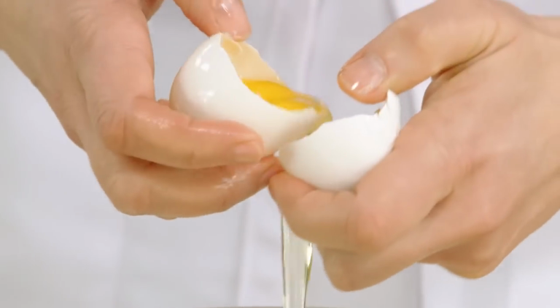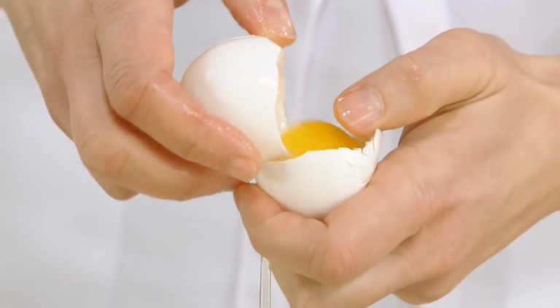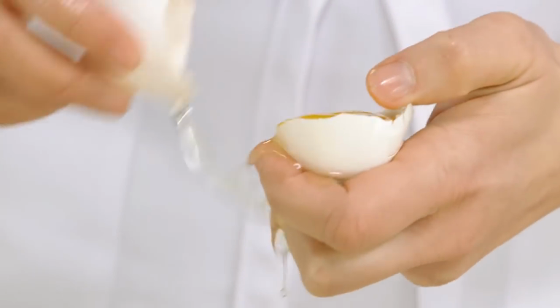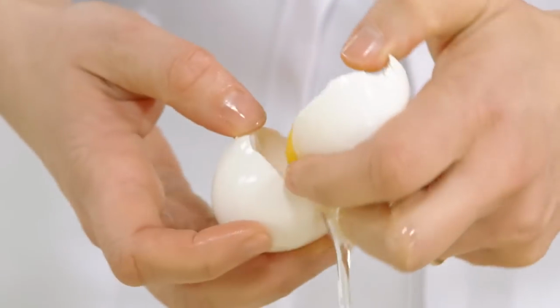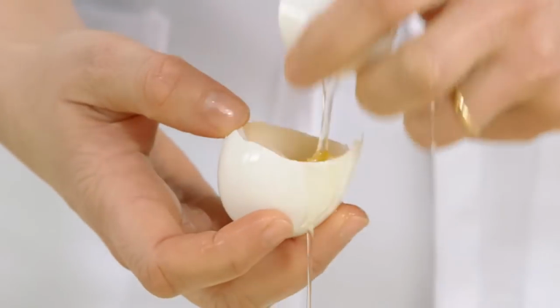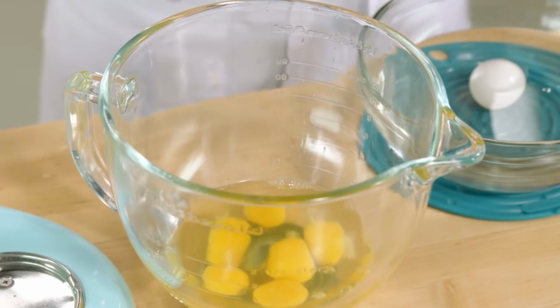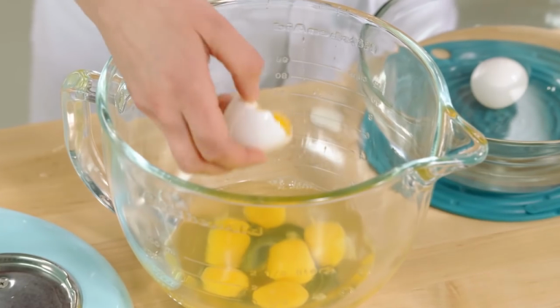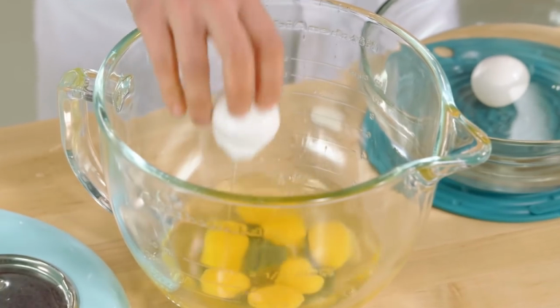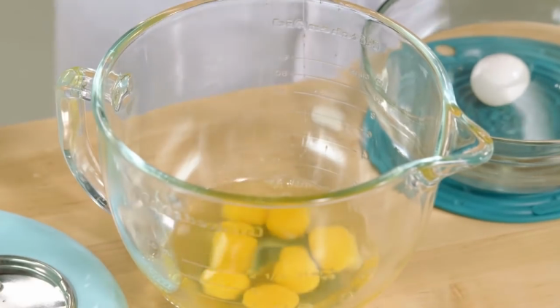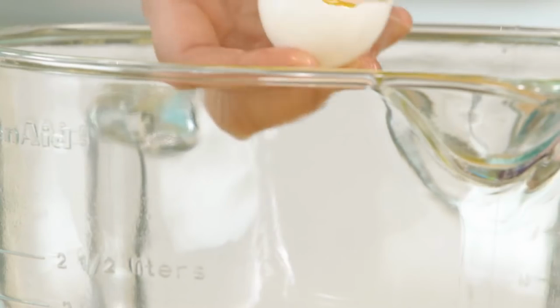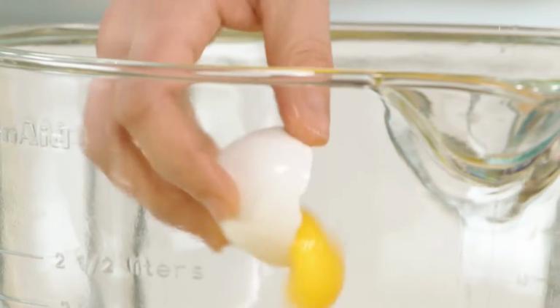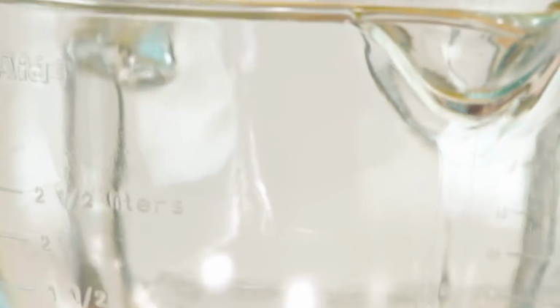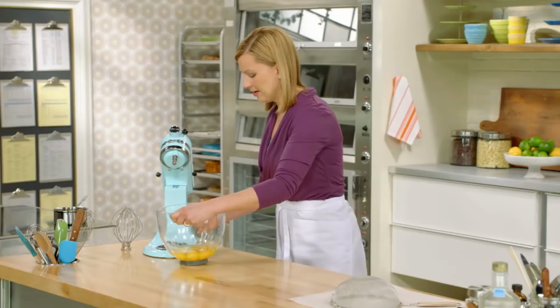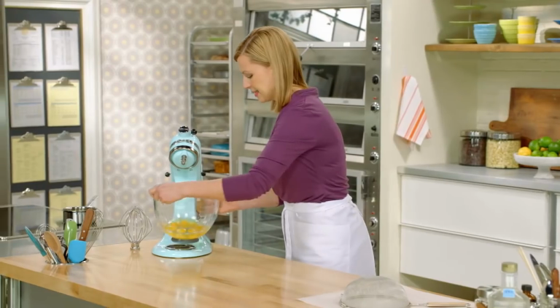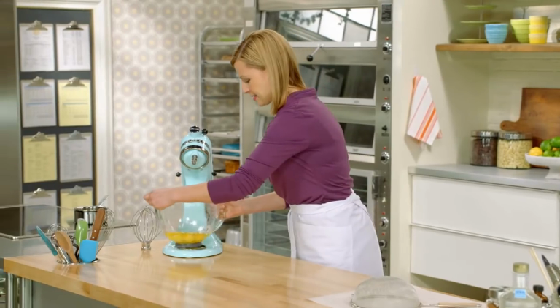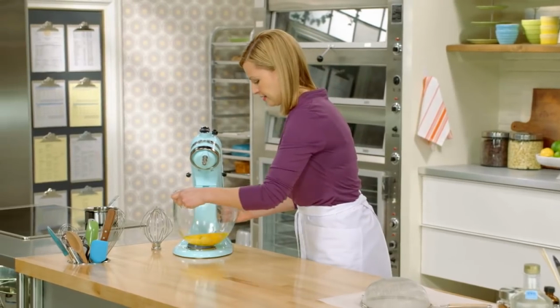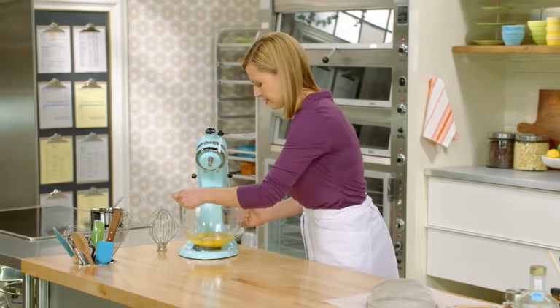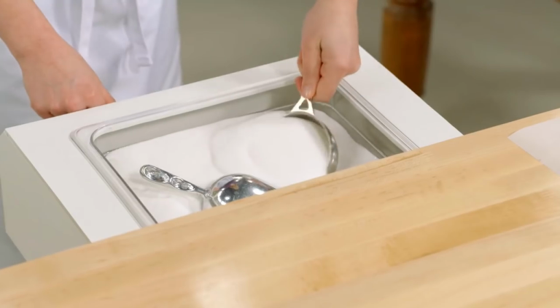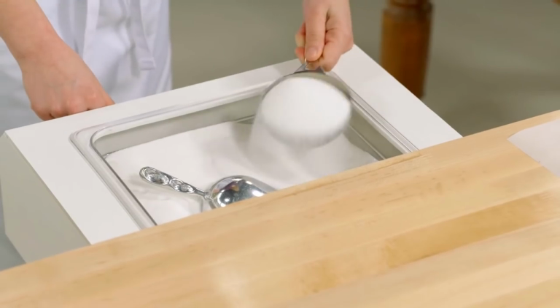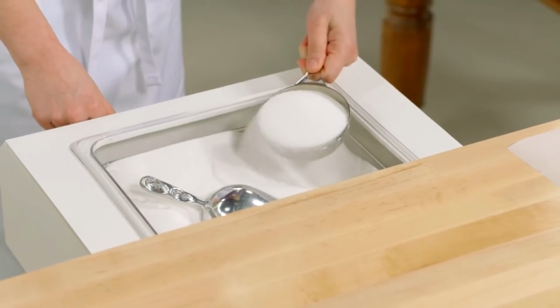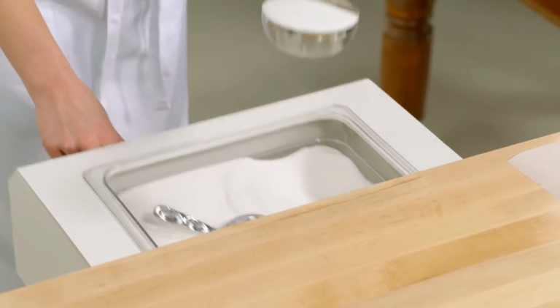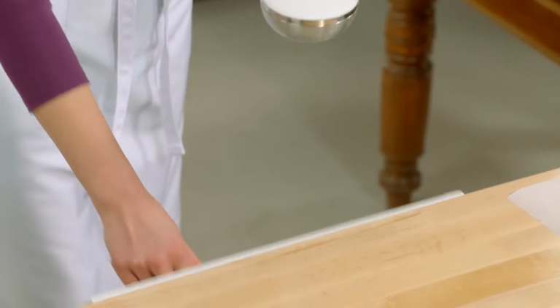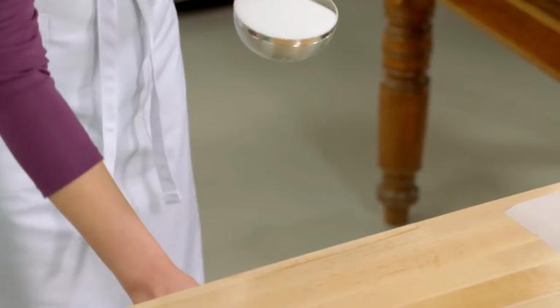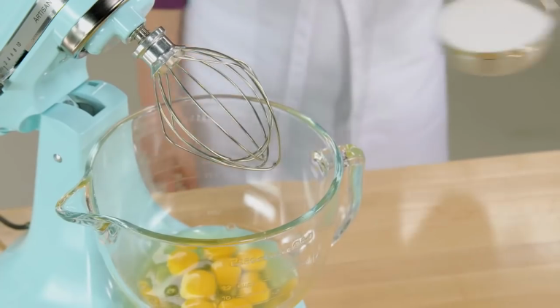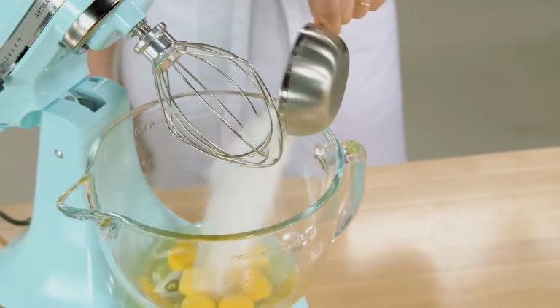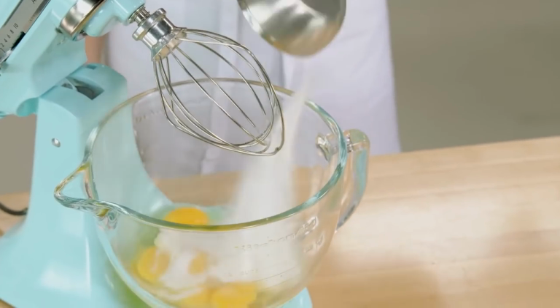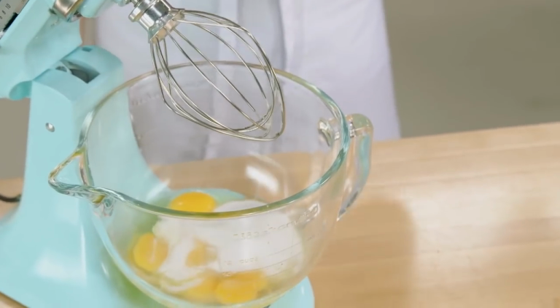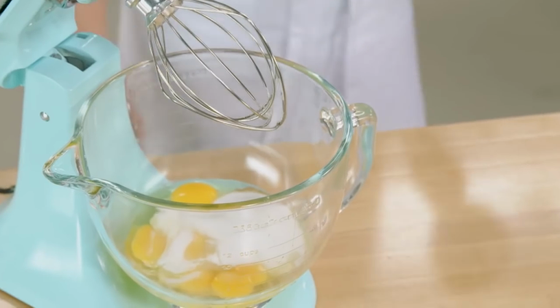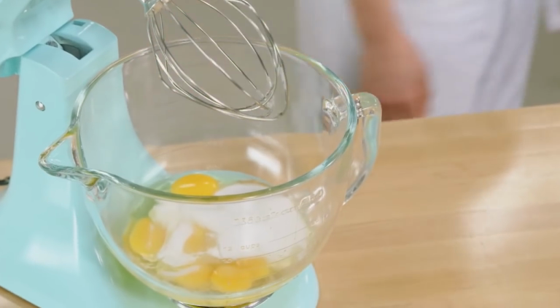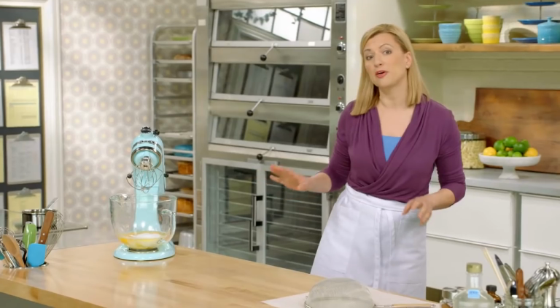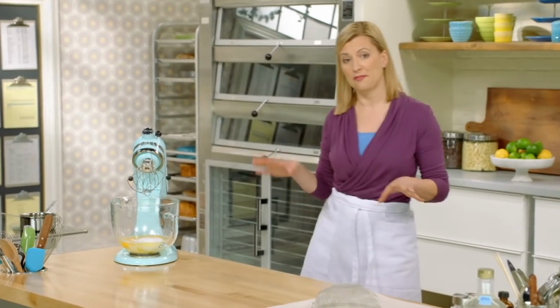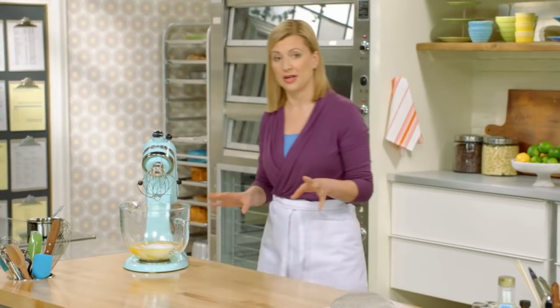I'll separate the last two eggs, because all I need are the yolks. I'll get this set on the mixer. In addition to the eggs, I'm adding a cup of sugar. I'll whip this on high speed for about five minutes.